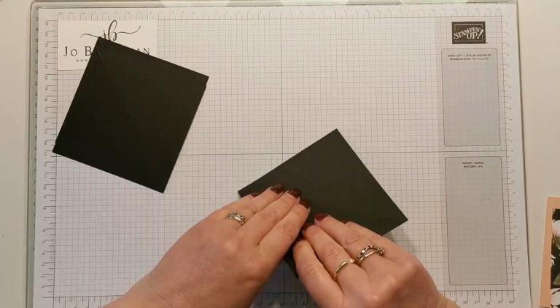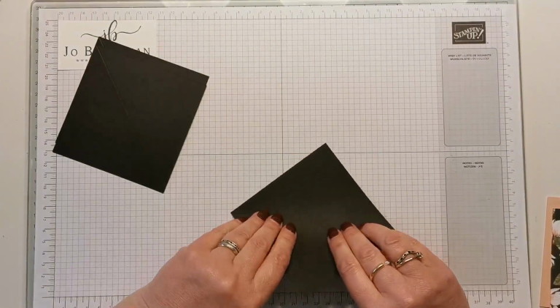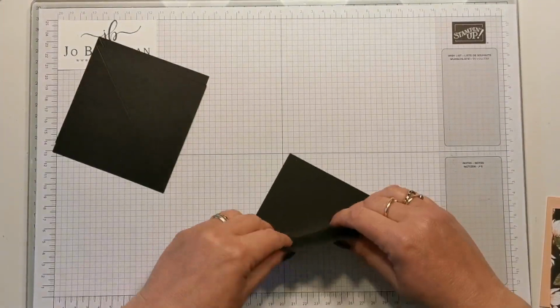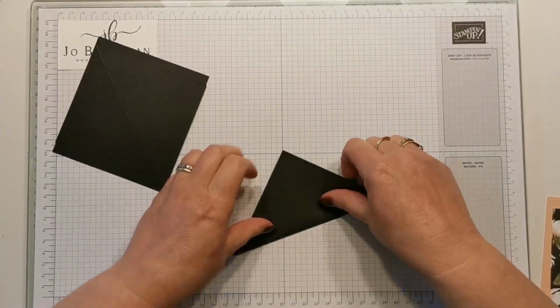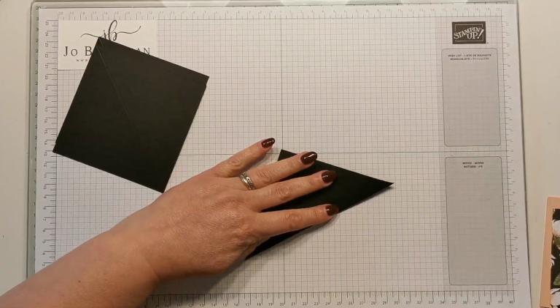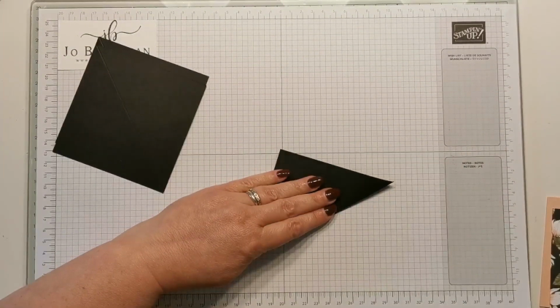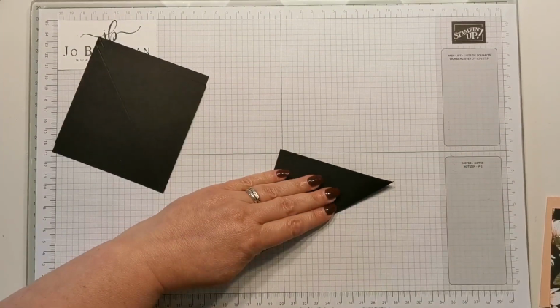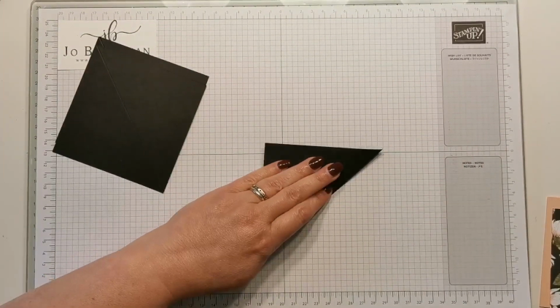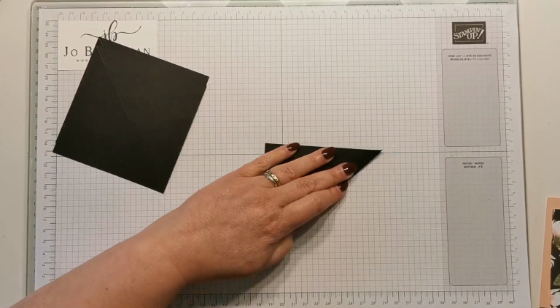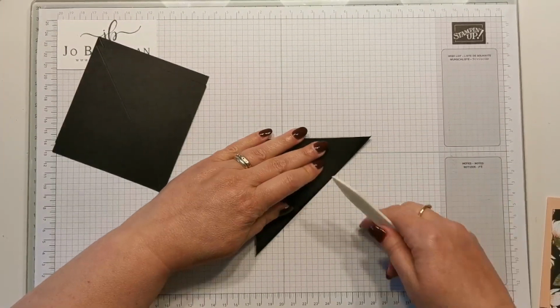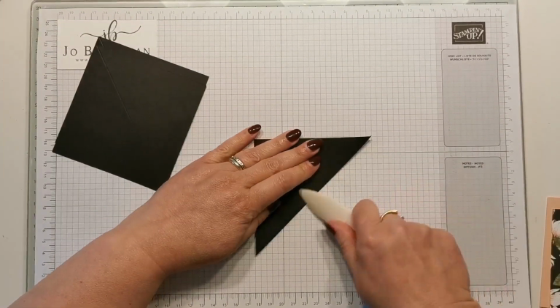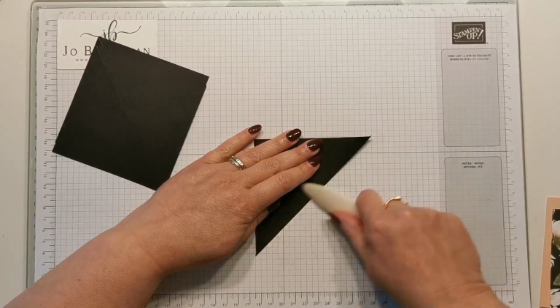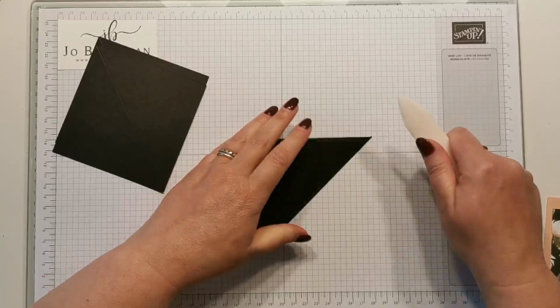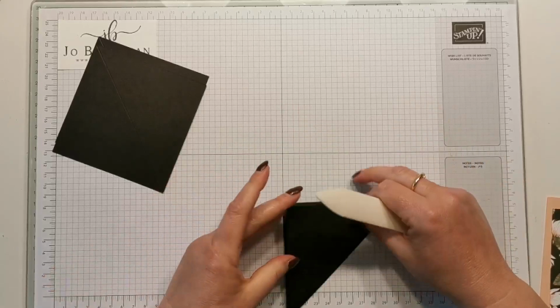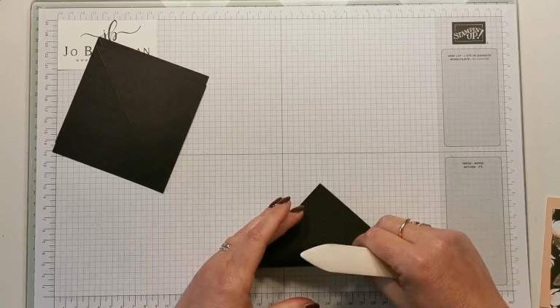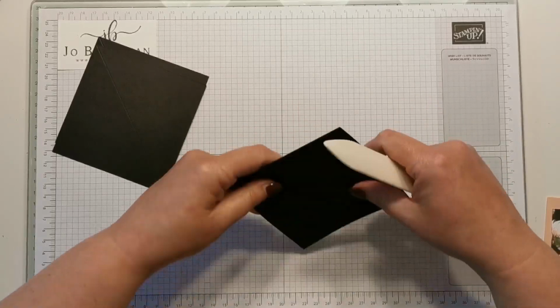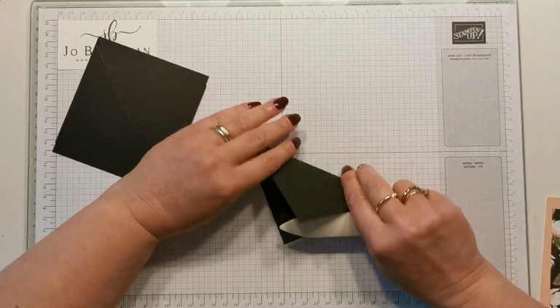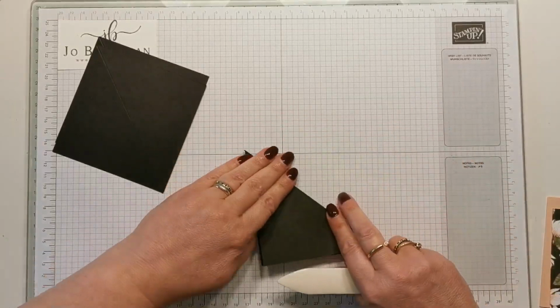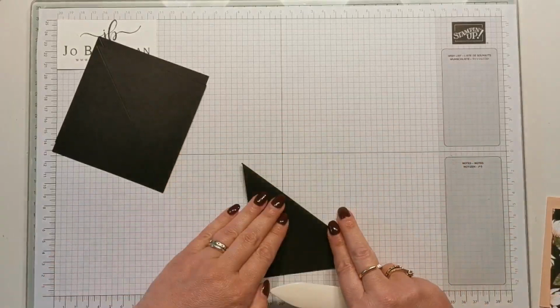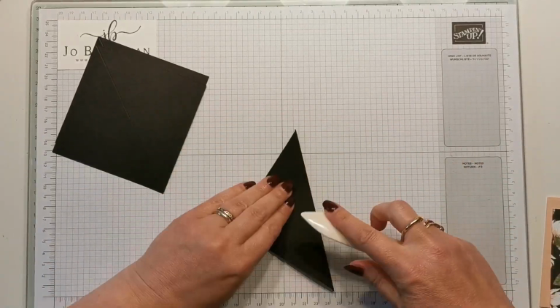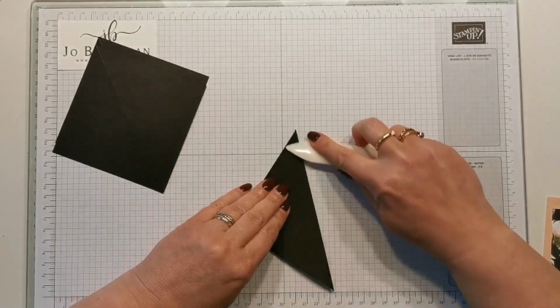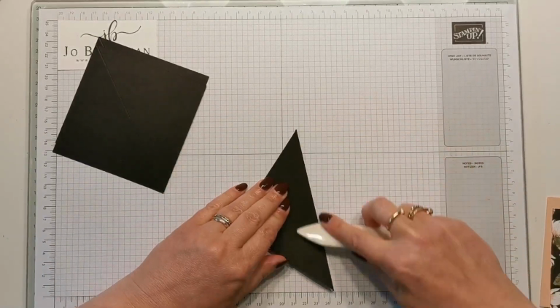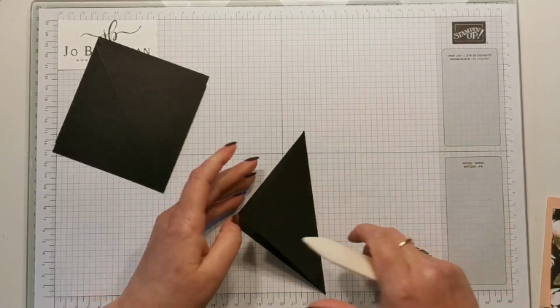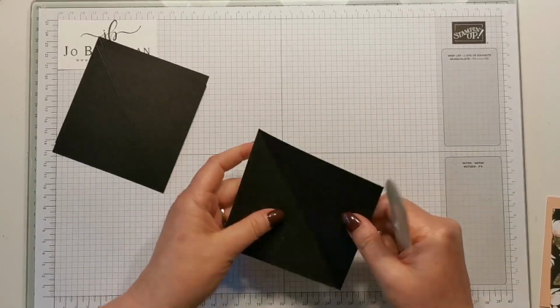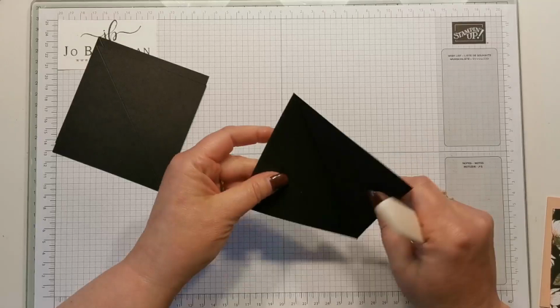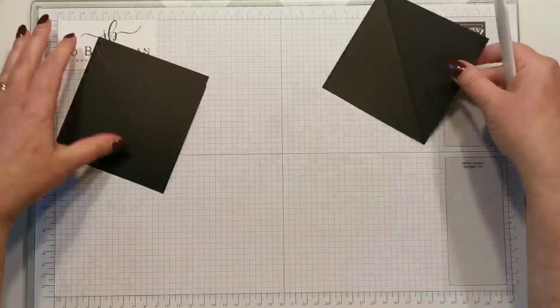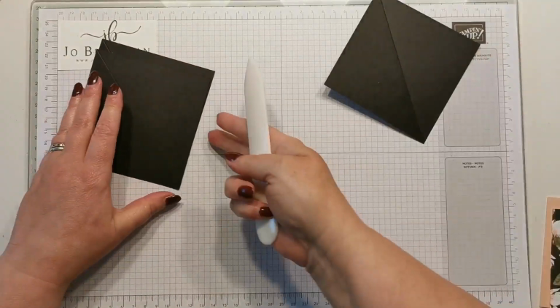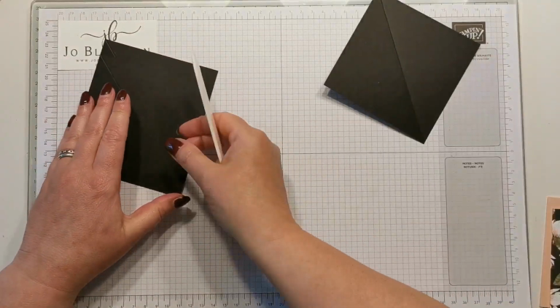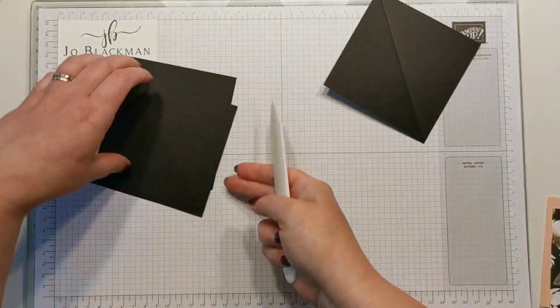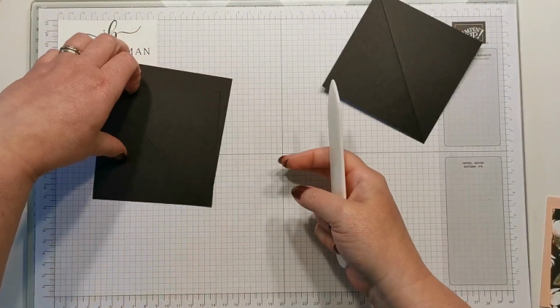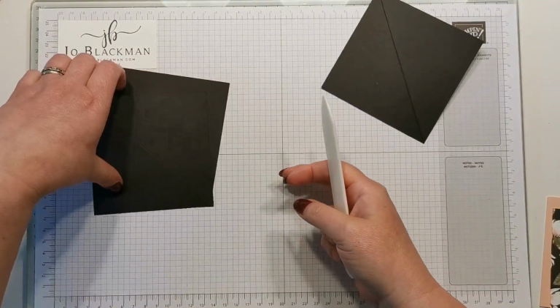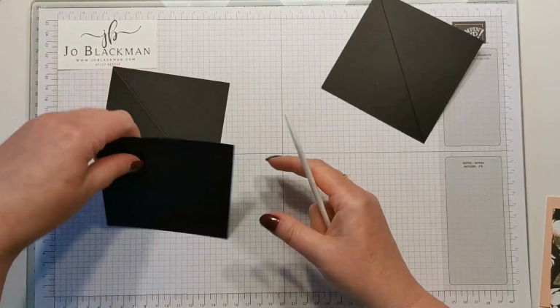I'm just going to quickly burnish those with a bone folder. What I tend to do as well is to actually burnish them in both directions — it just makes them a little bit more flexible for this particular card.